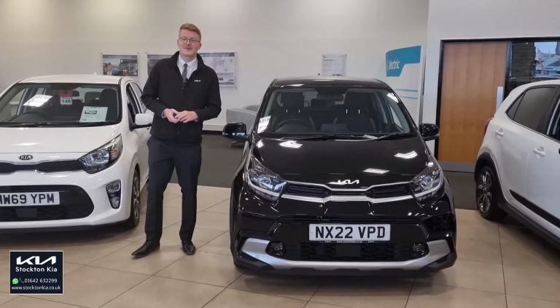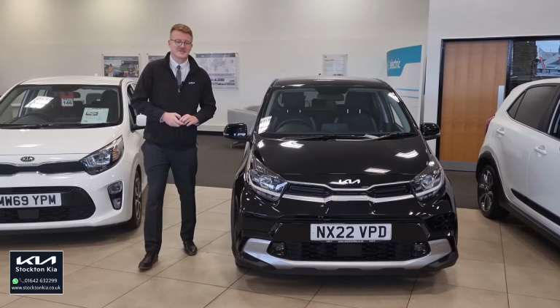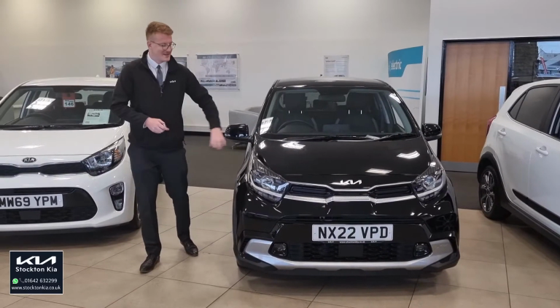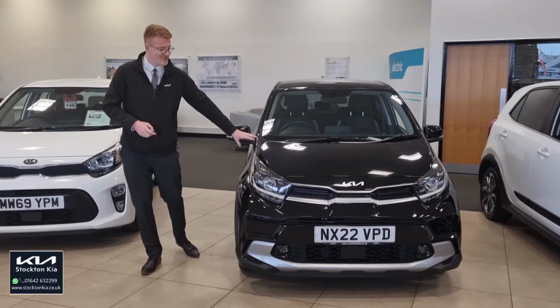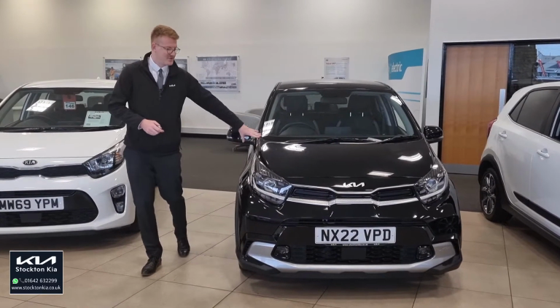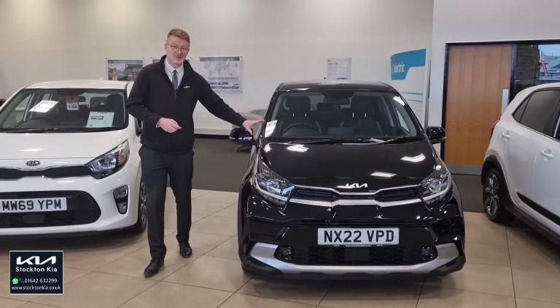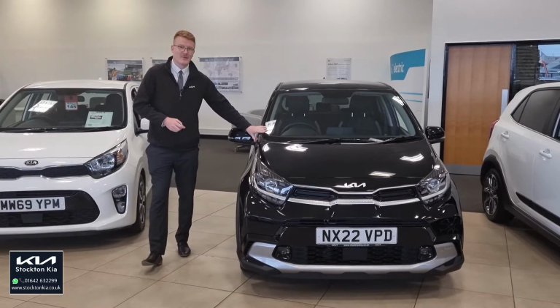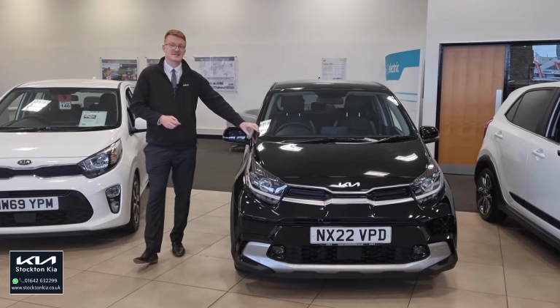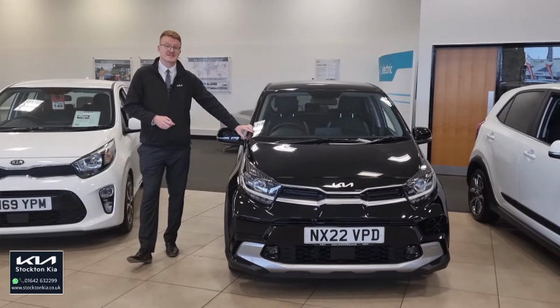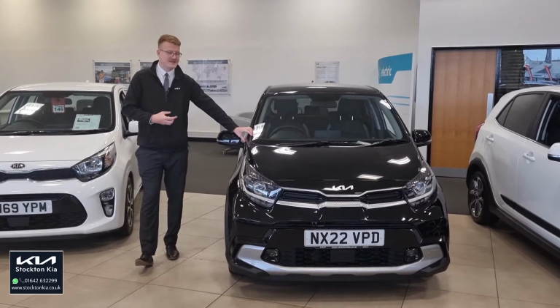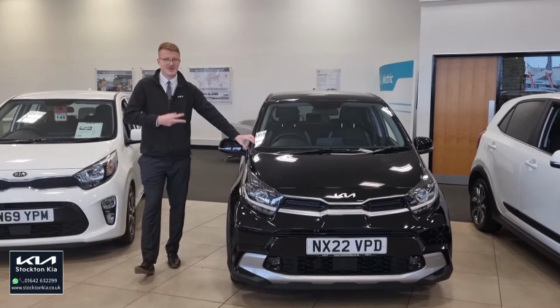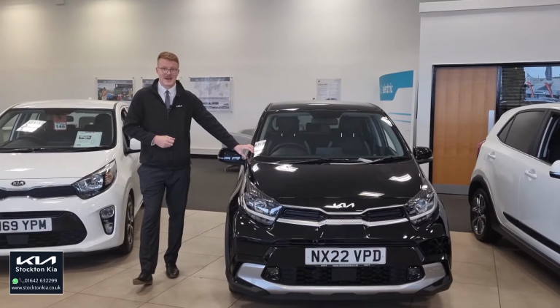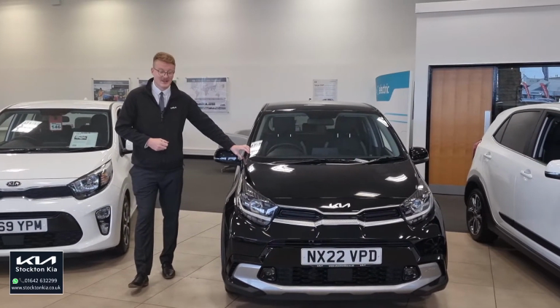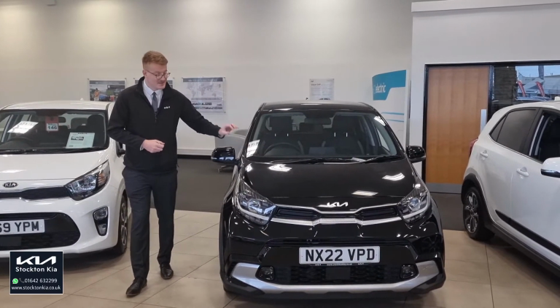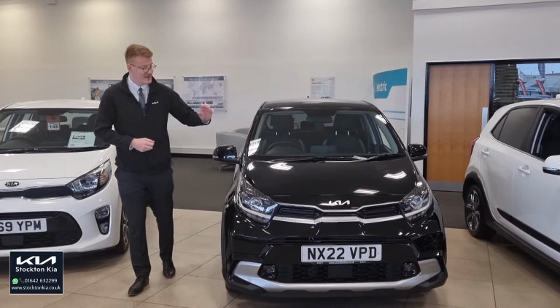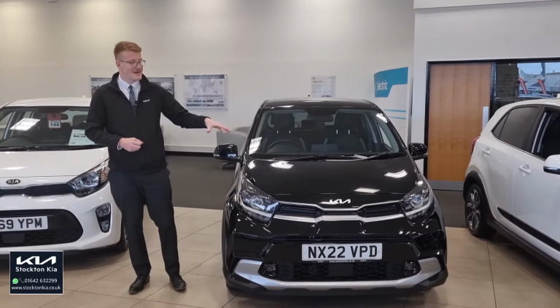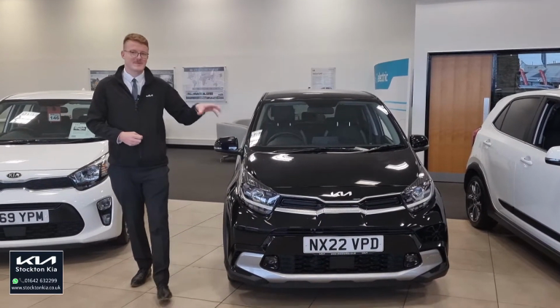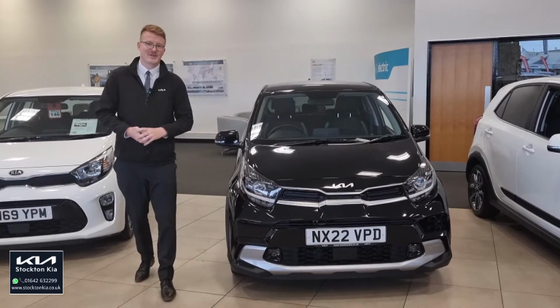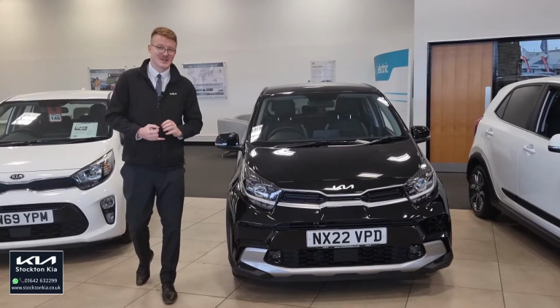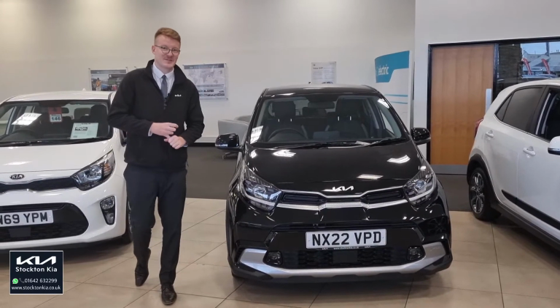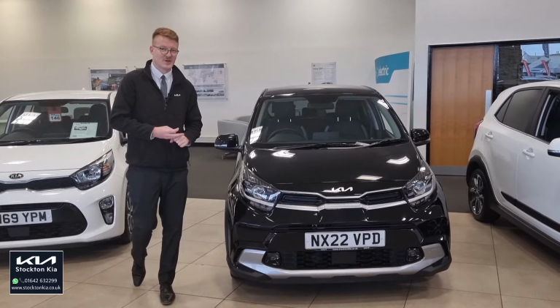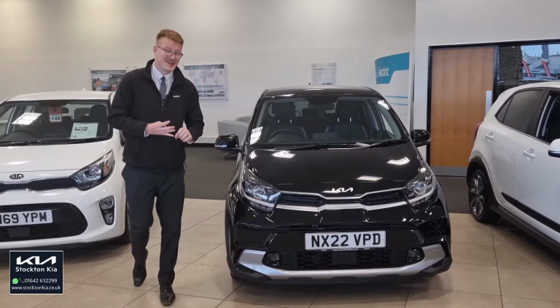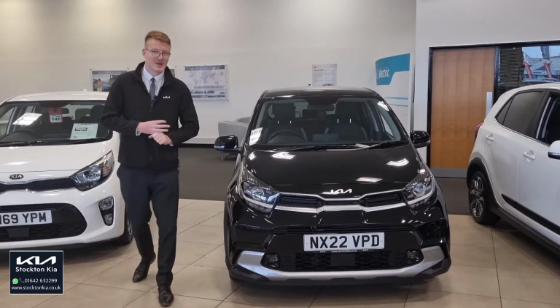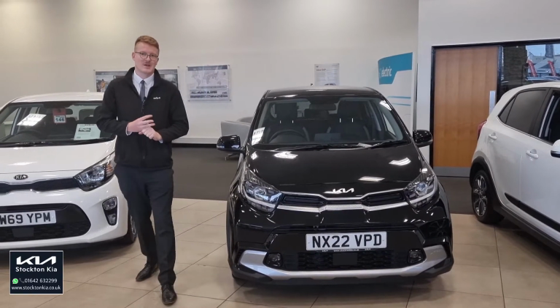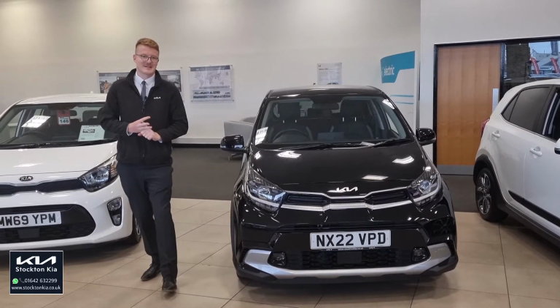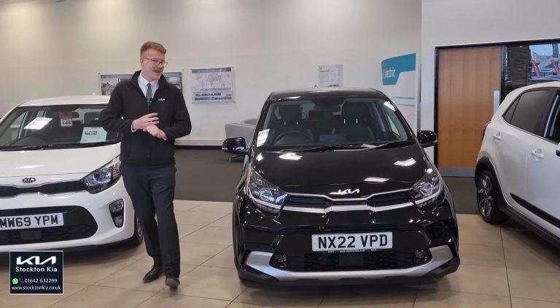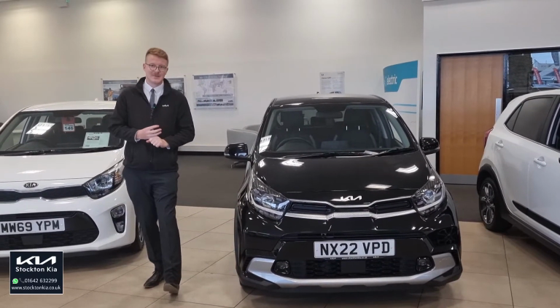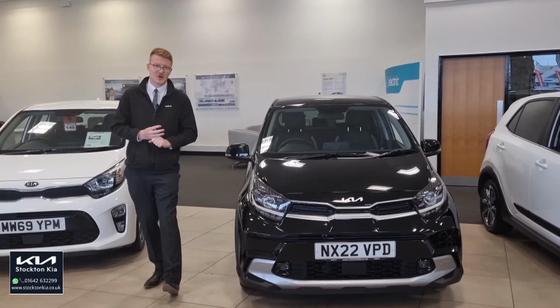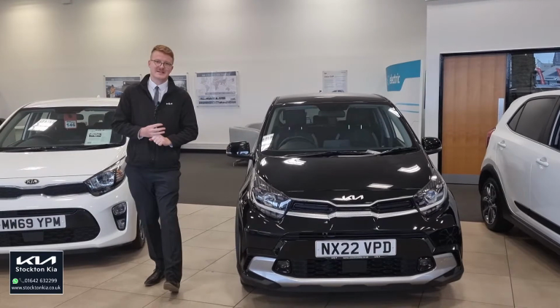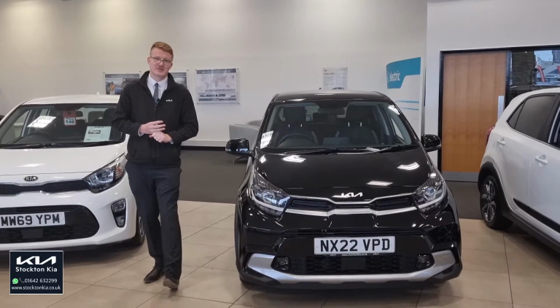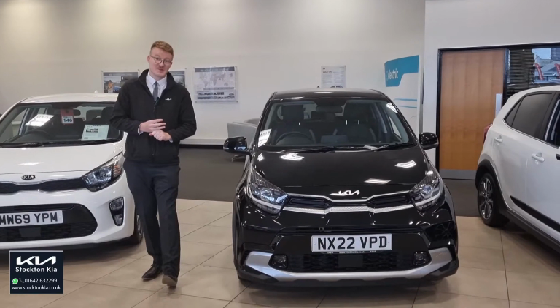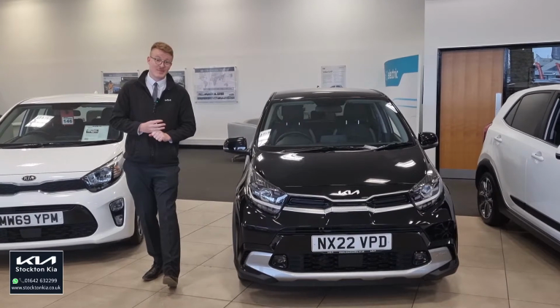Hi there, welcome to Stockton Kia. Today we've got a very rare opportunity — this is one of our own cars, our ex-demonstrator Kia Picanto X-Line. It's a lovely midnight black metallic paint finish, a nice spacious 5-door, with the 1-litre automatic, or AMT, which is the automated manual transmission gearbox.